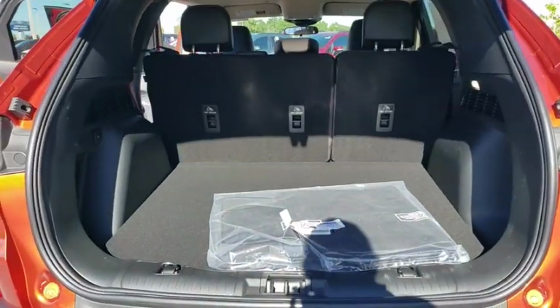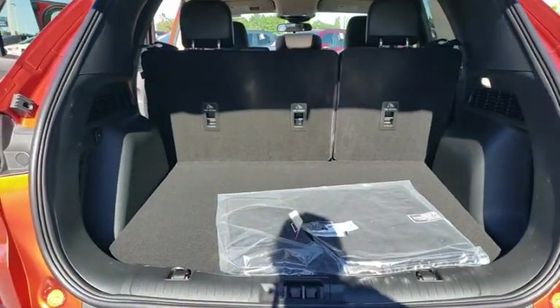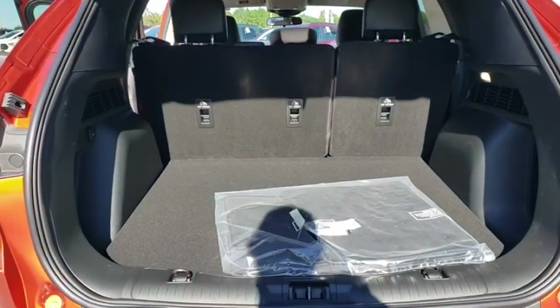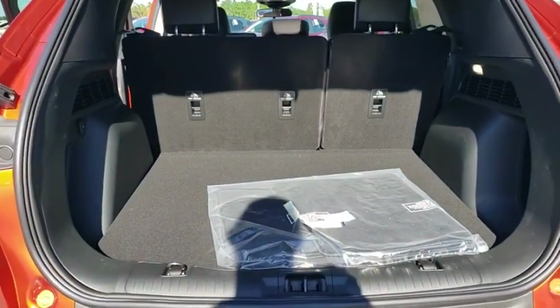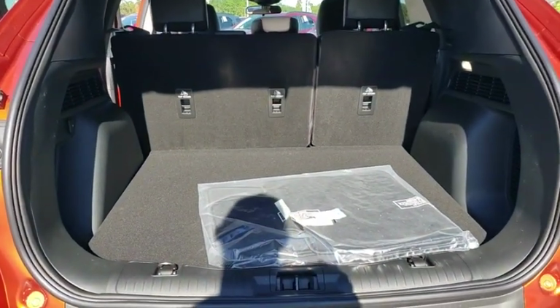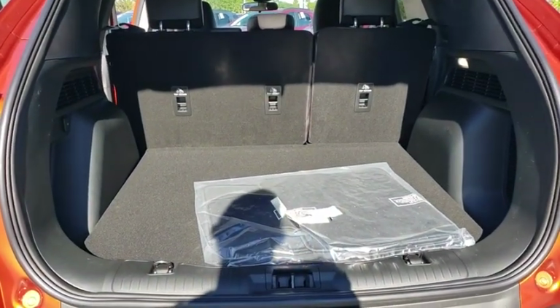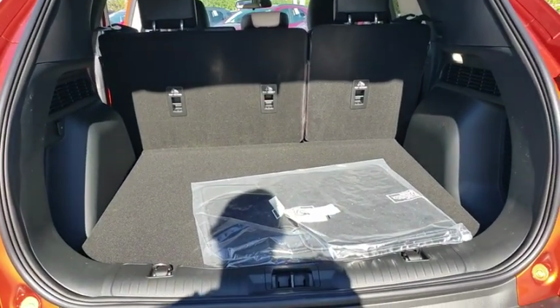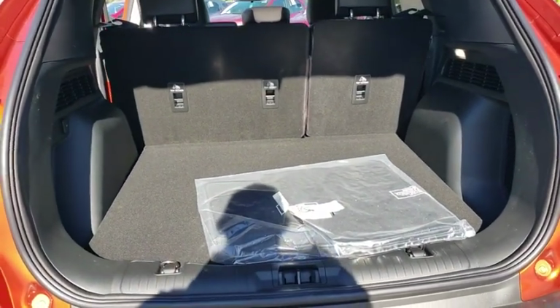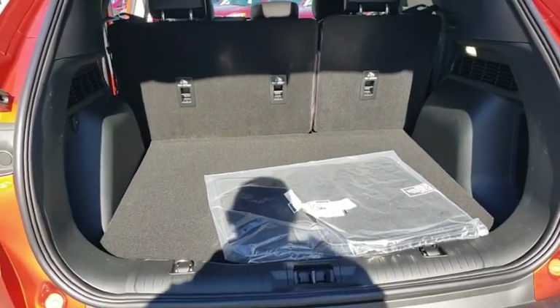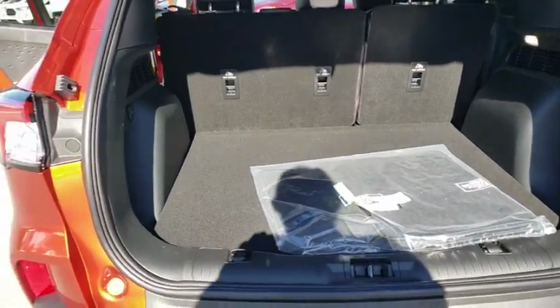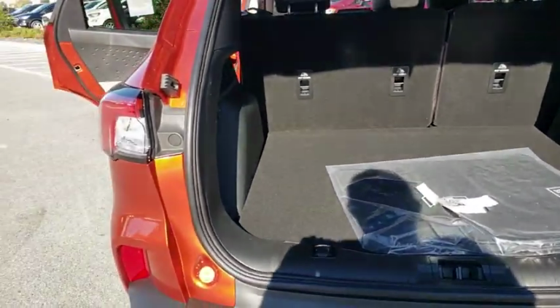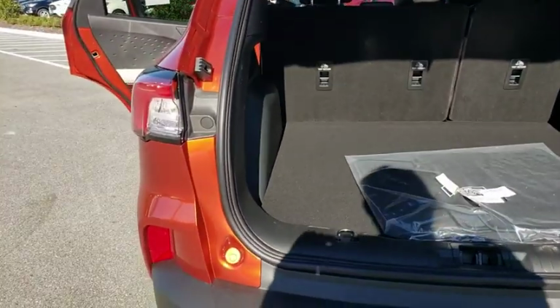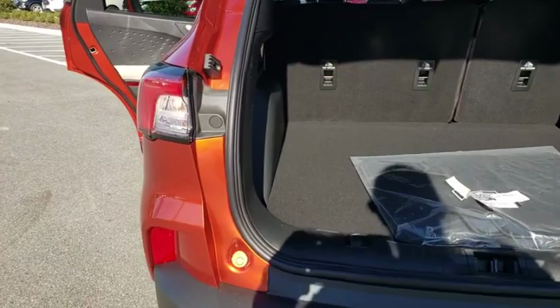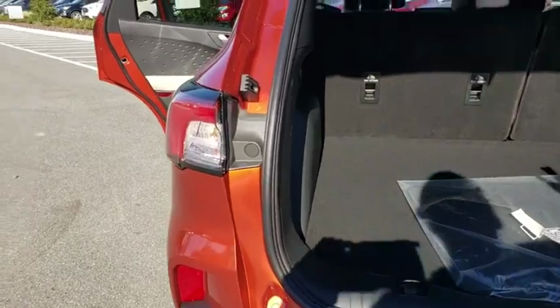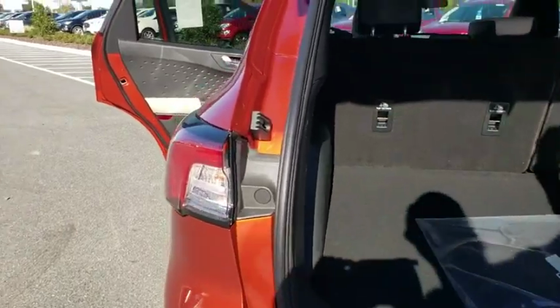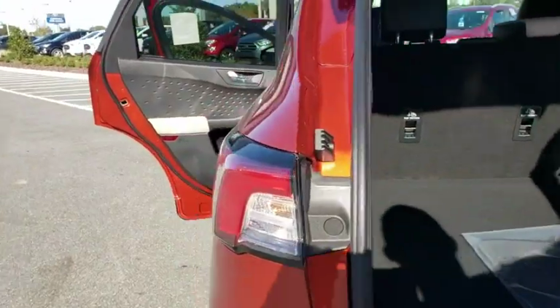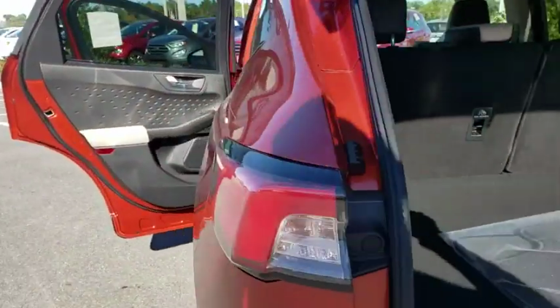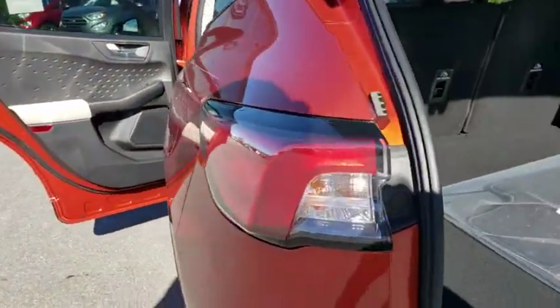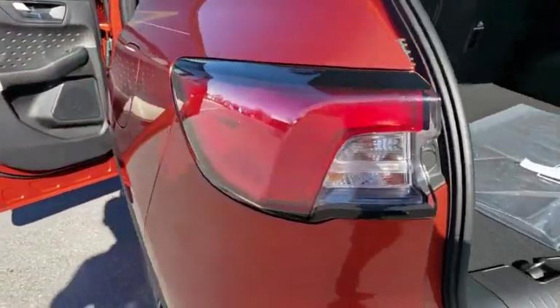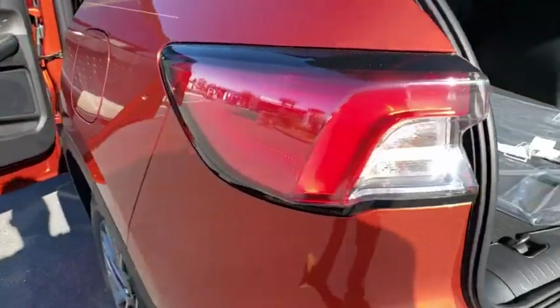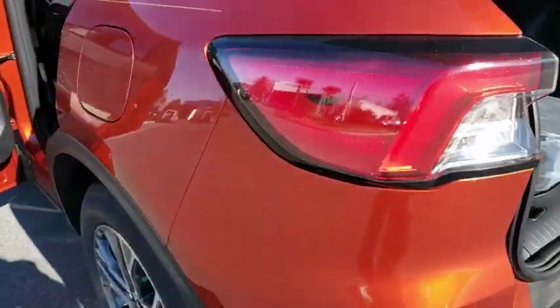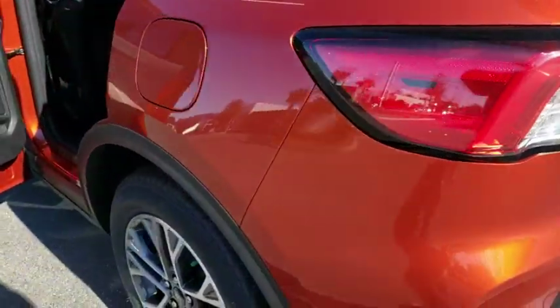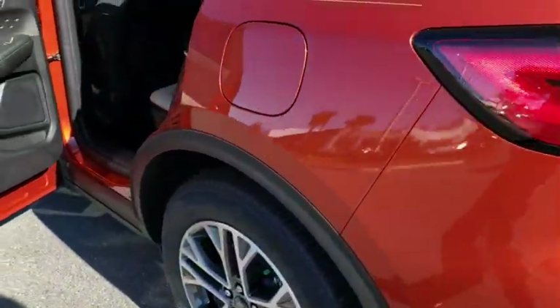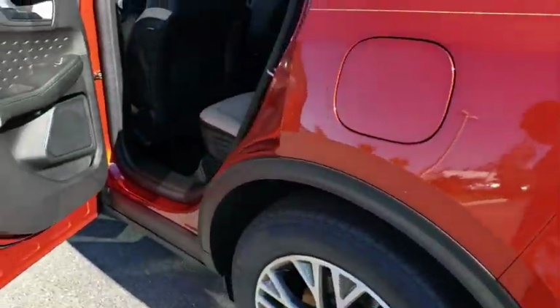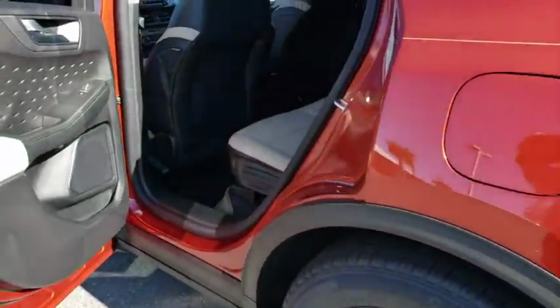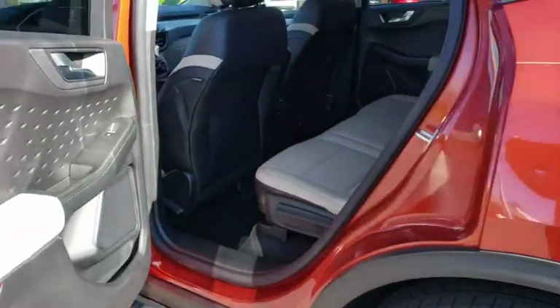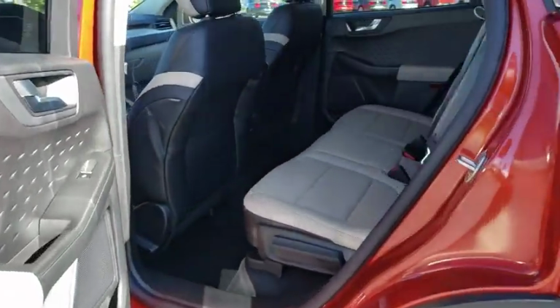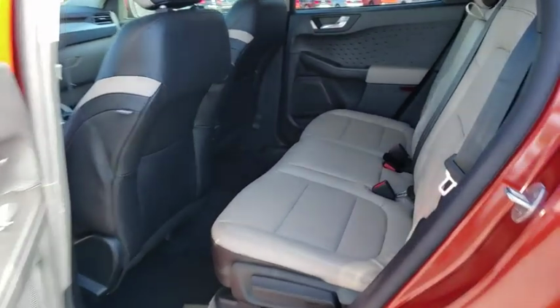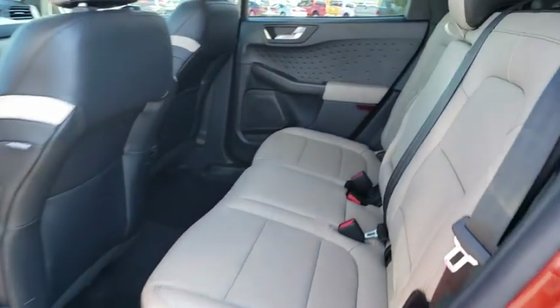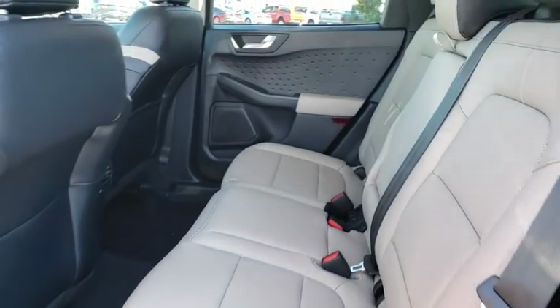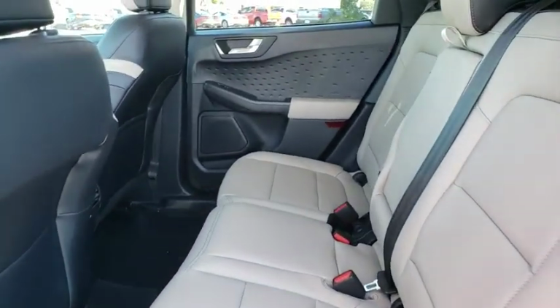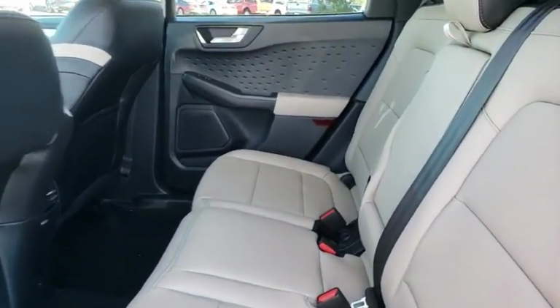Leather-wrapped steering wheel, Bluetooth, power steering, adjustable steering wheel, keyless start, aluminum wheels, four-wheel disc brakes, floor mats, cruise control, AM/FM stereo radio.